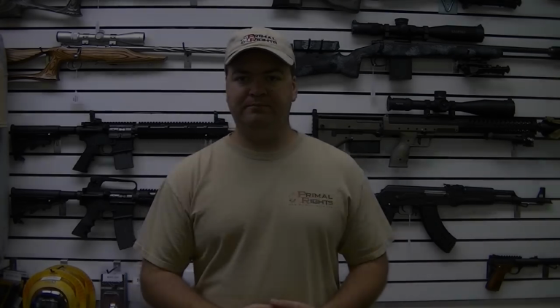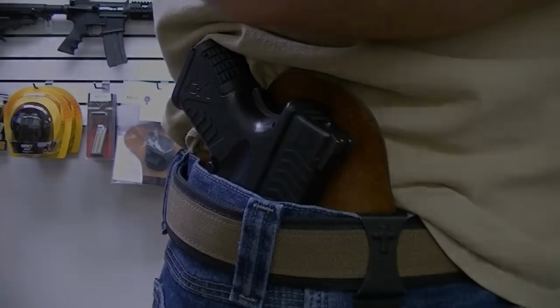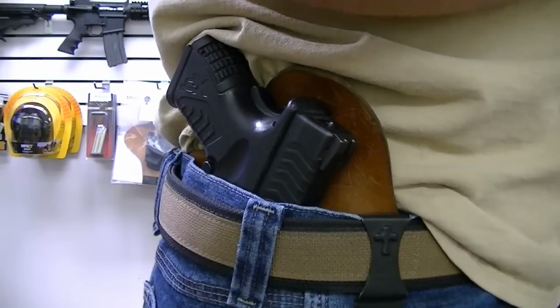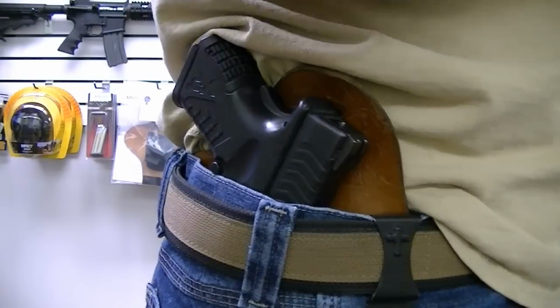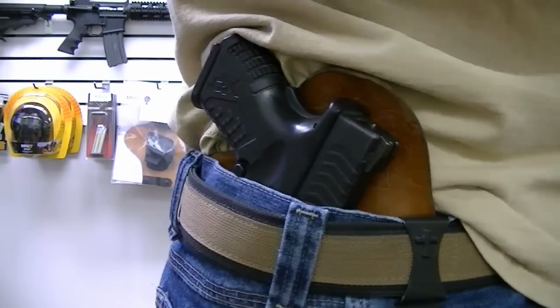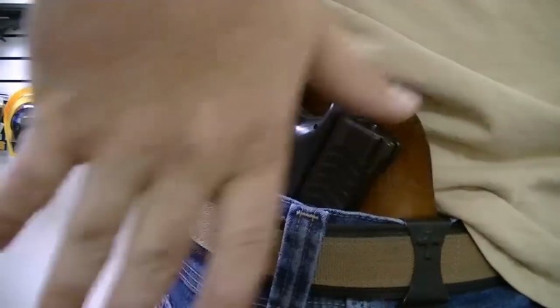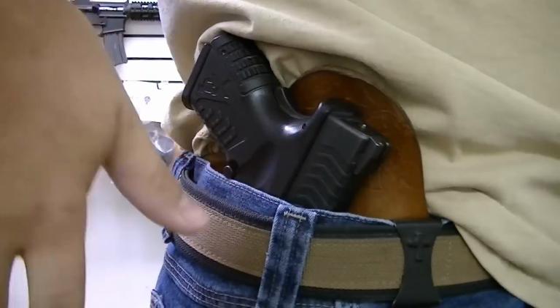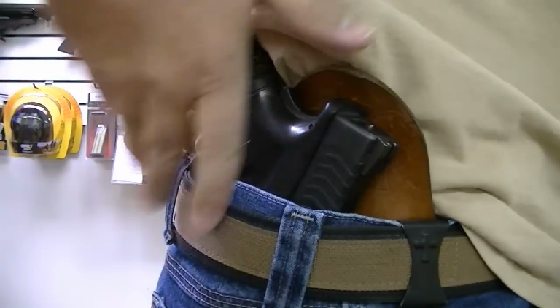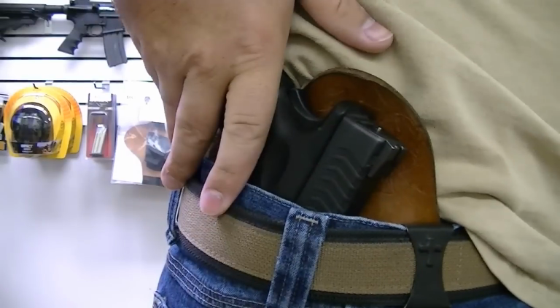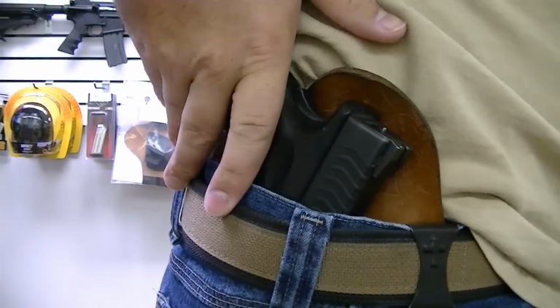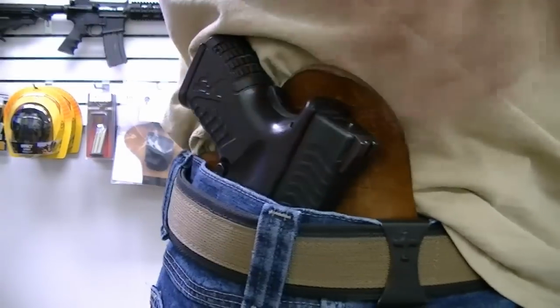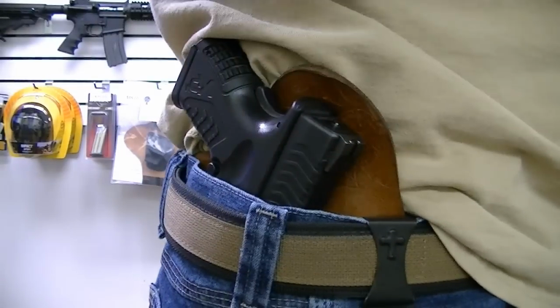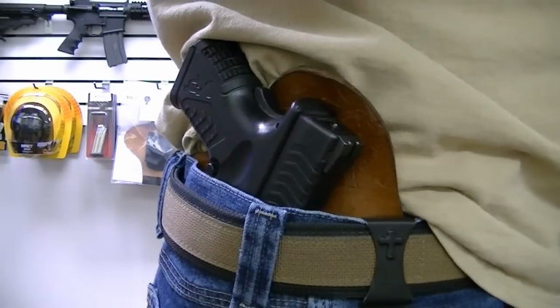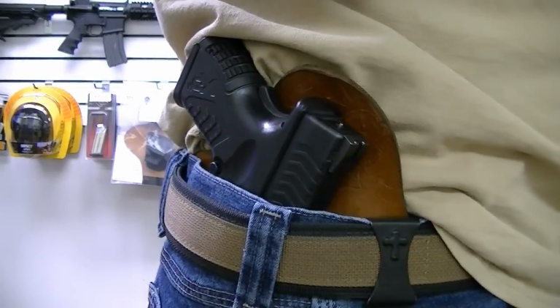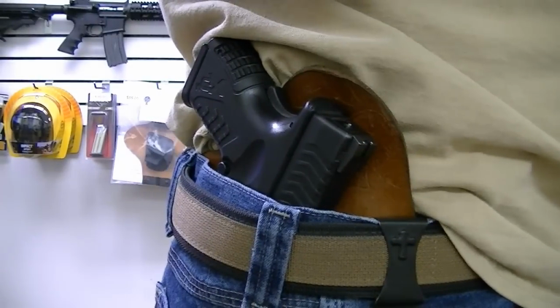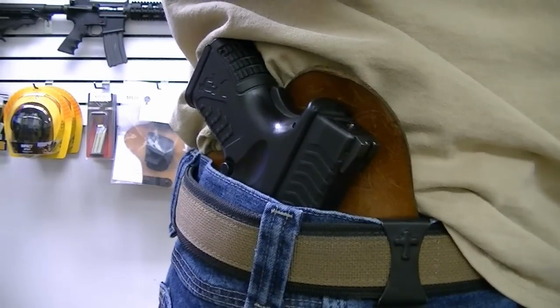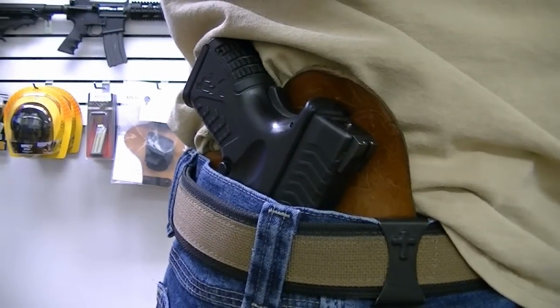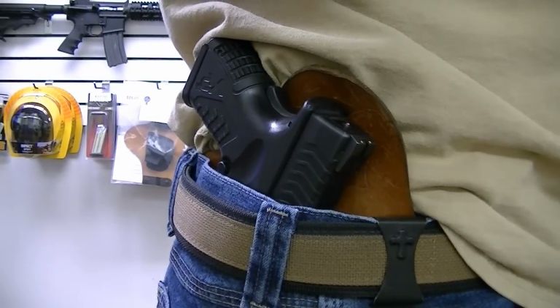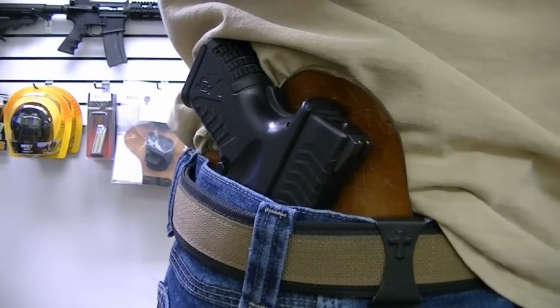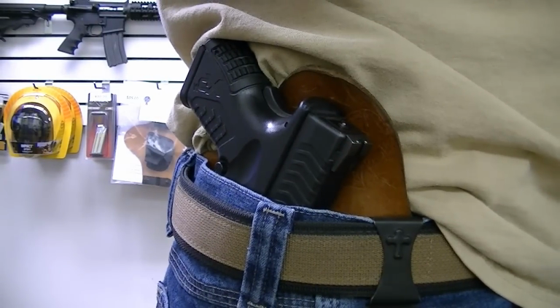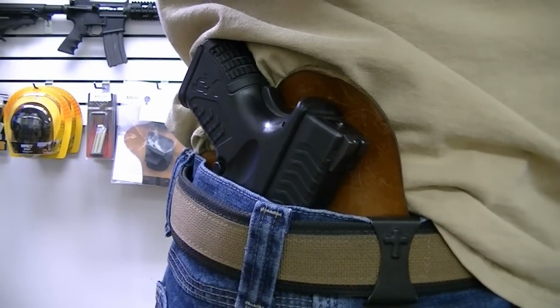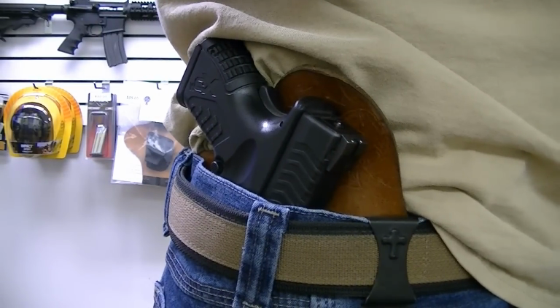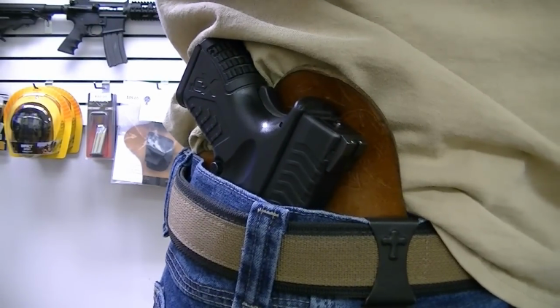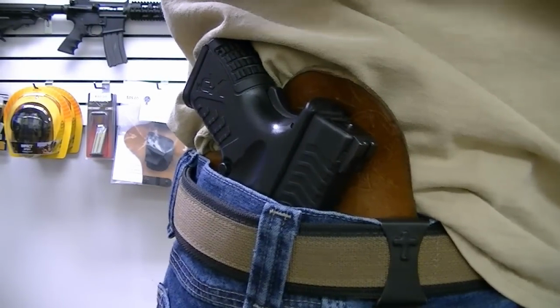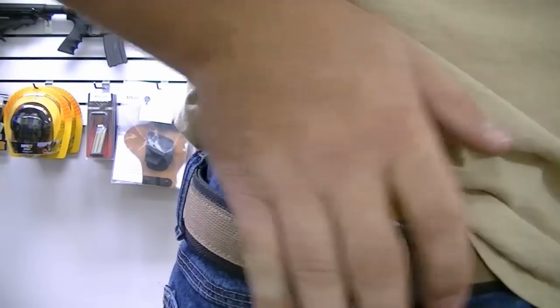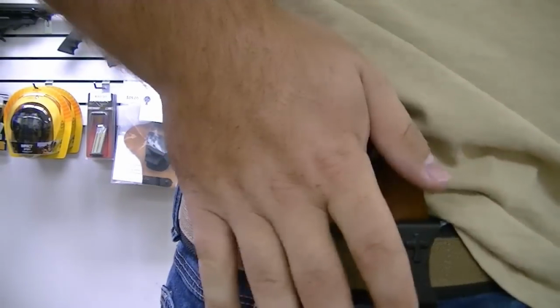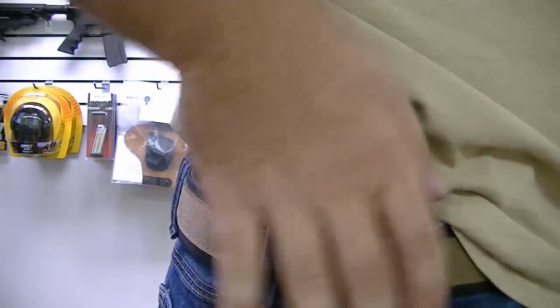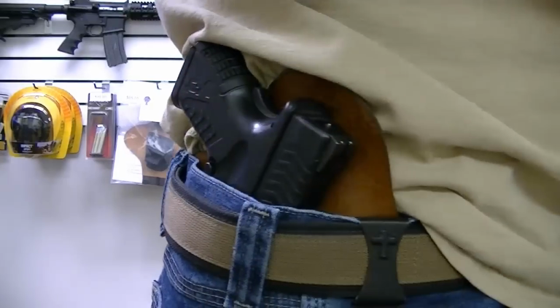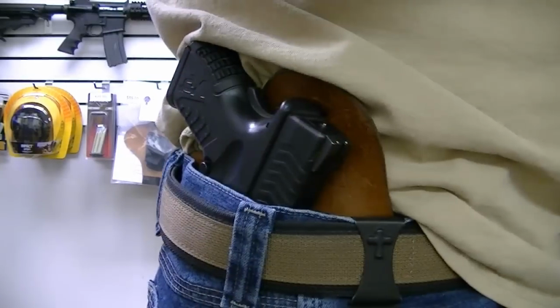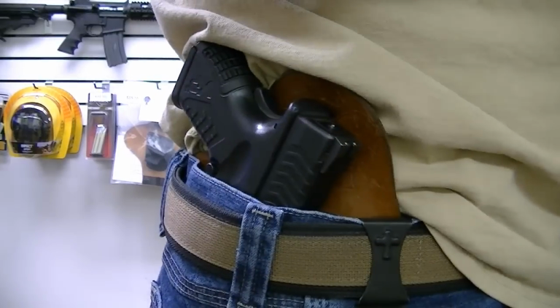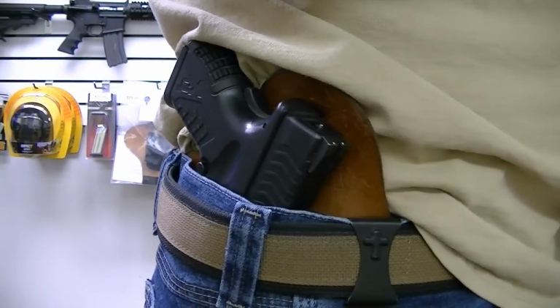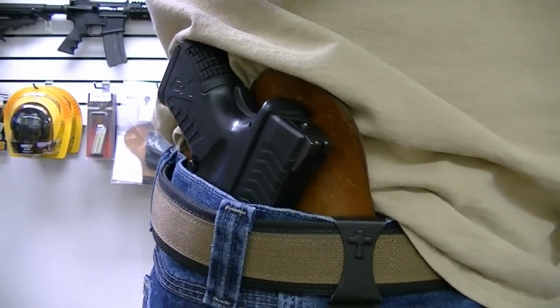As you can see here, I've got my Springfield XDM compact 9mm, nicely tucked away in my Crossbreed holster.